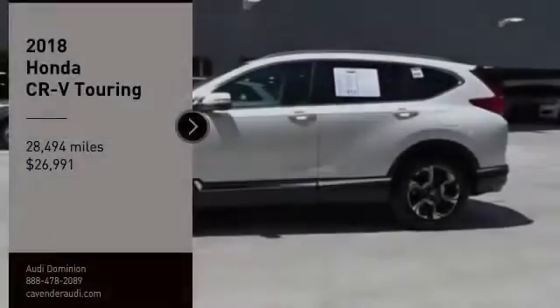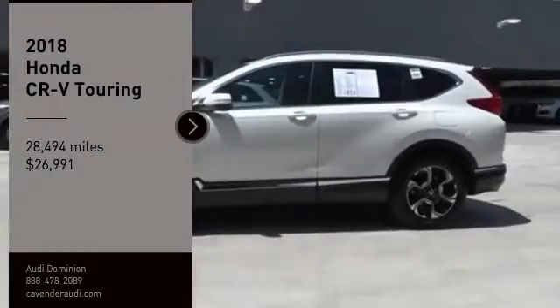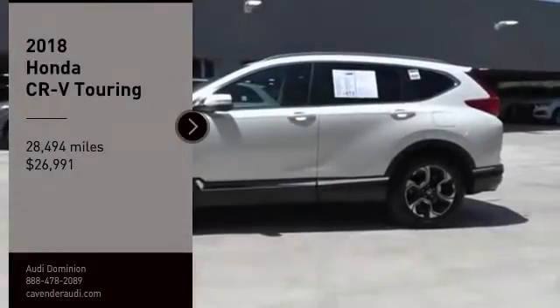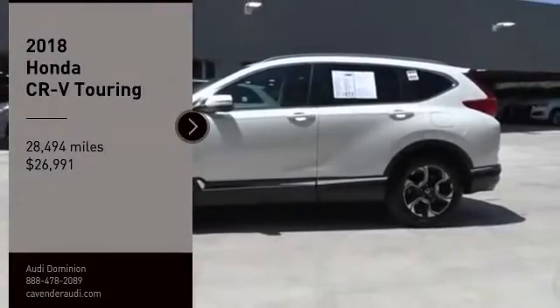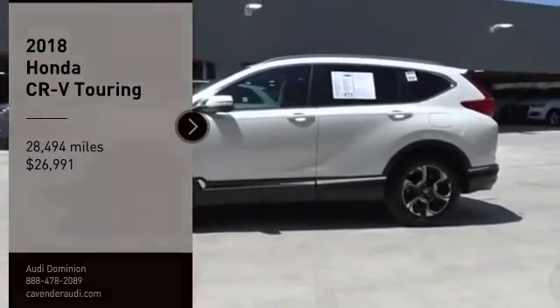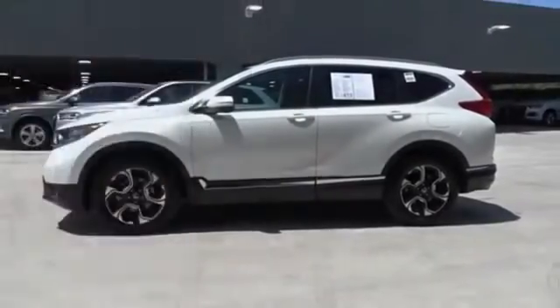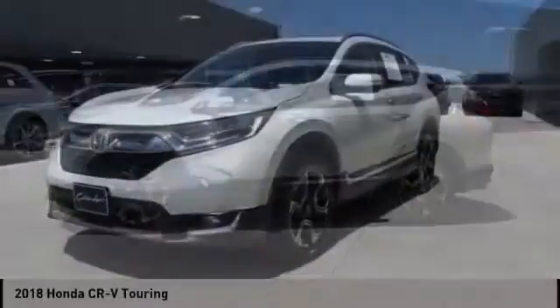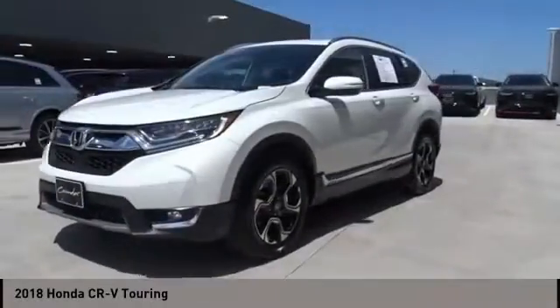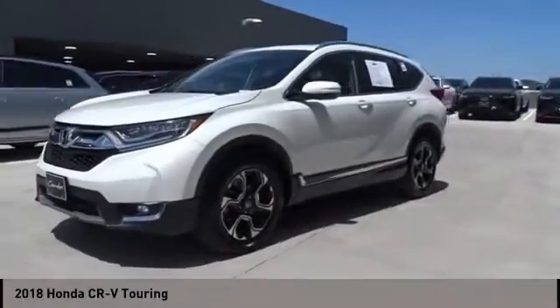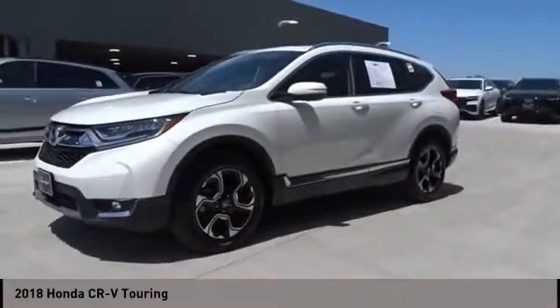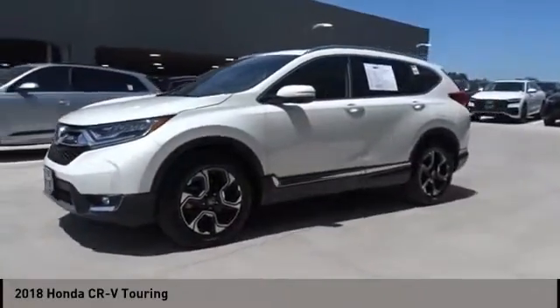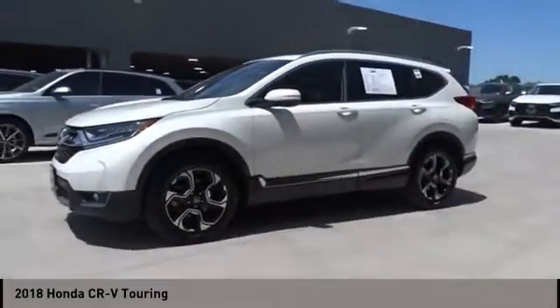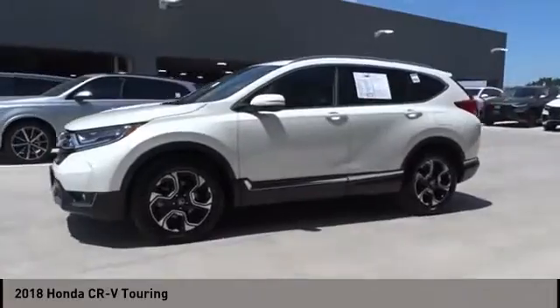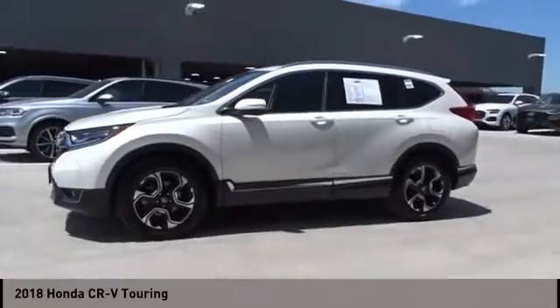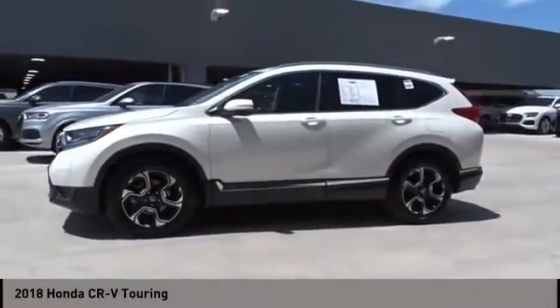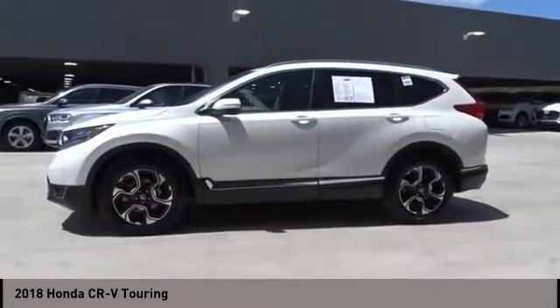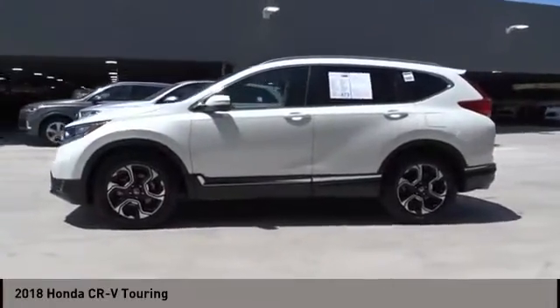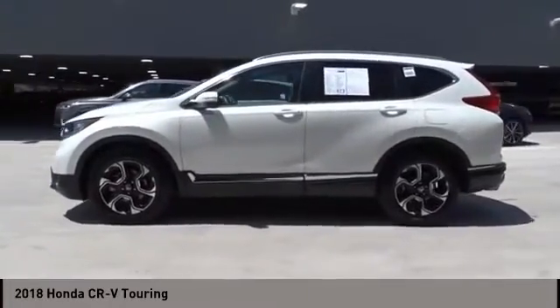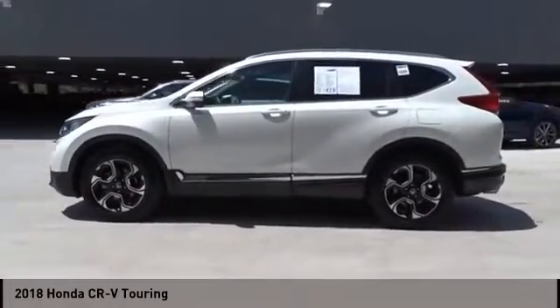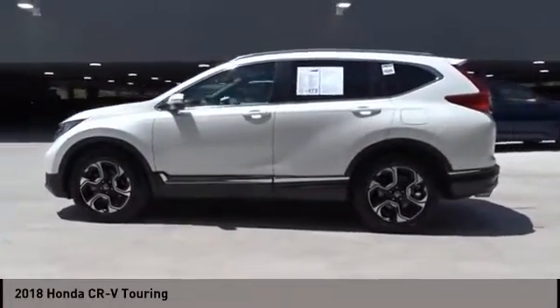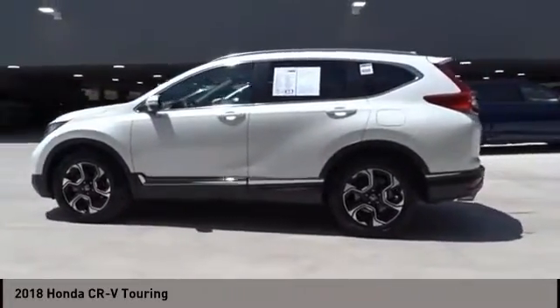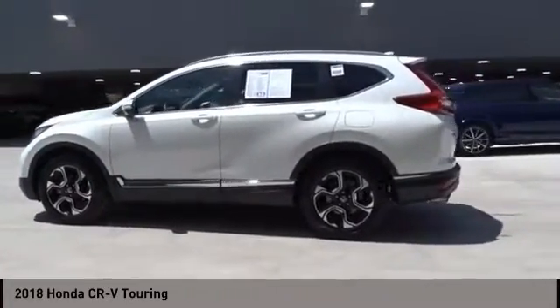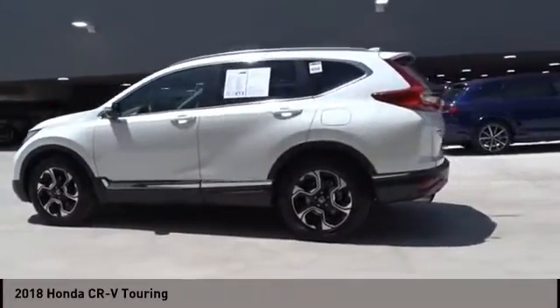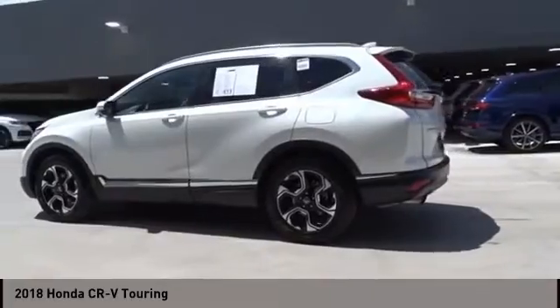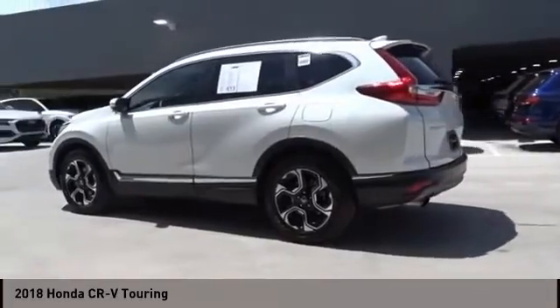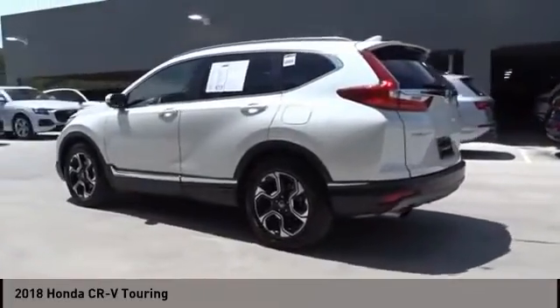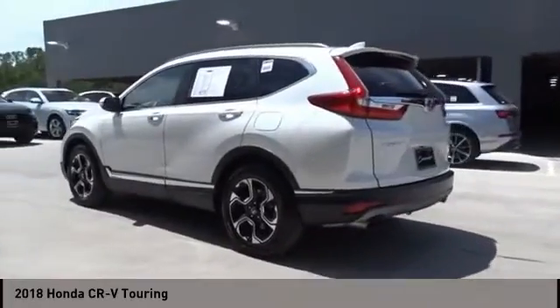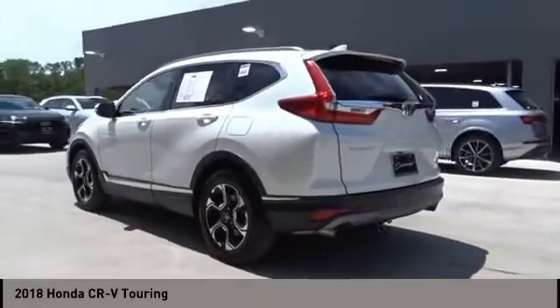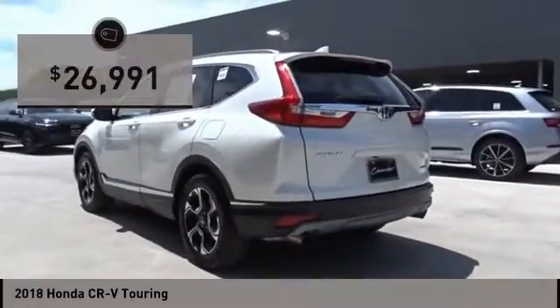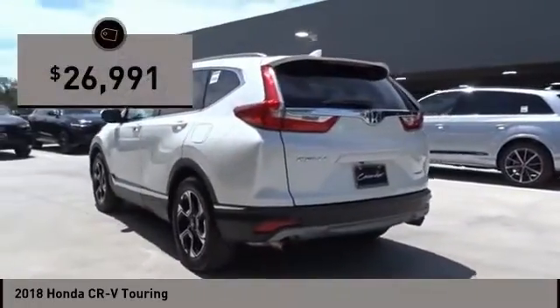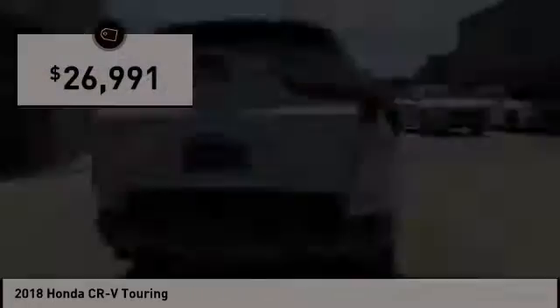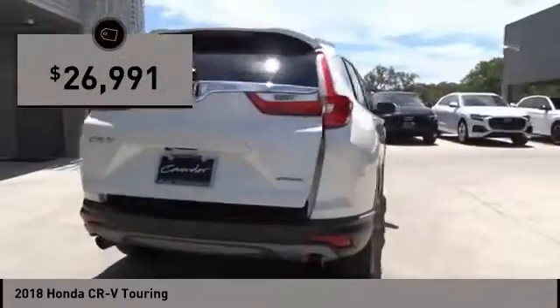Stop by and take a look at the 2018 CR-V — a top recommended vehicle because of its car-like driving manners, good value, cool technology, and comfy interior, and is priced below $30,000.